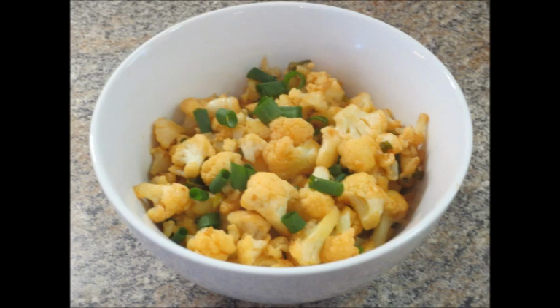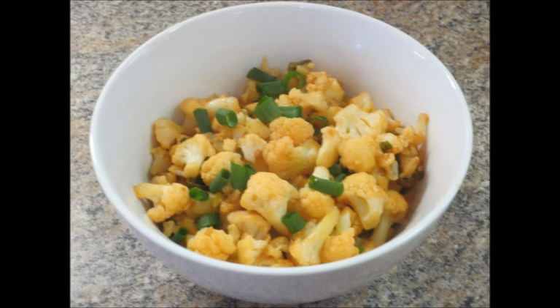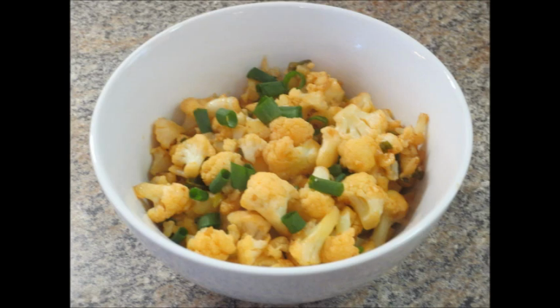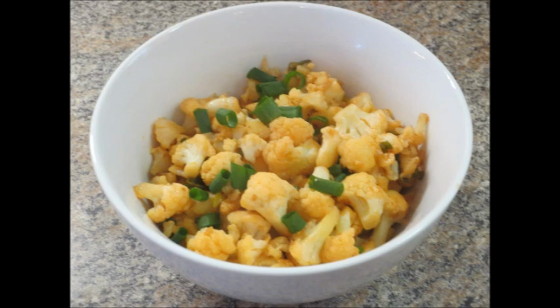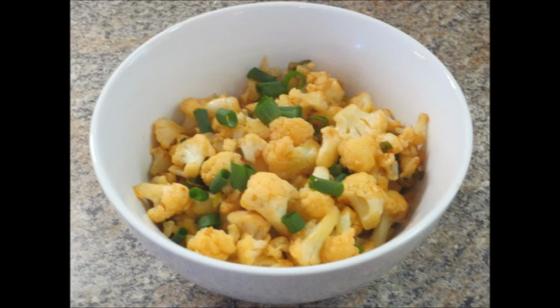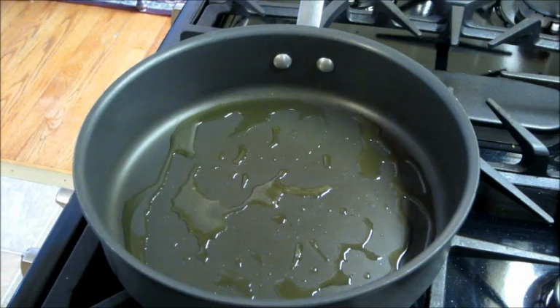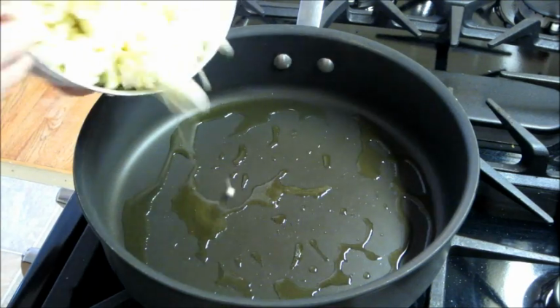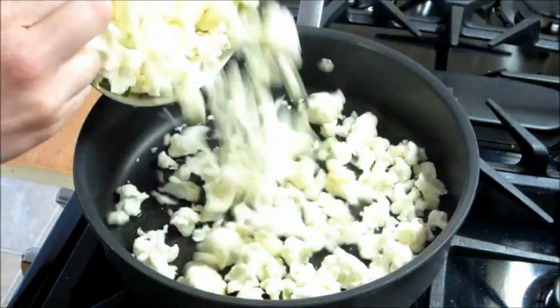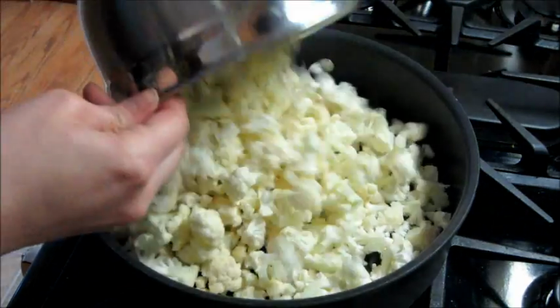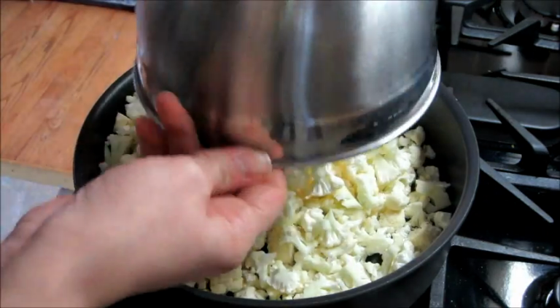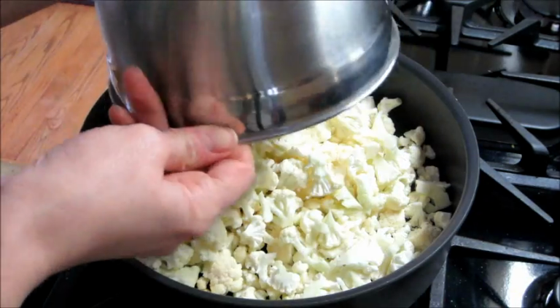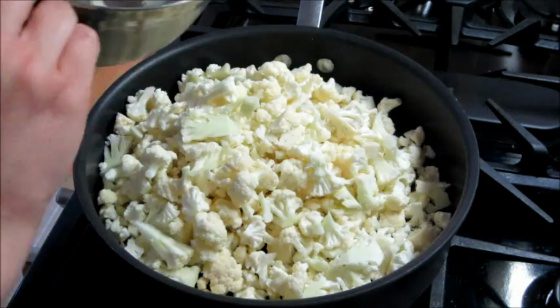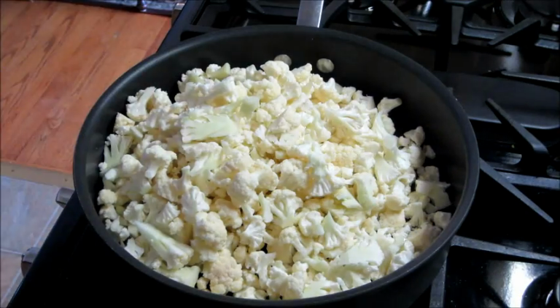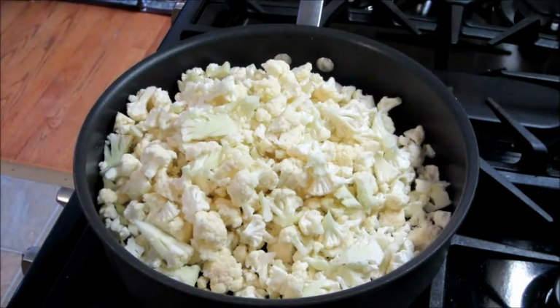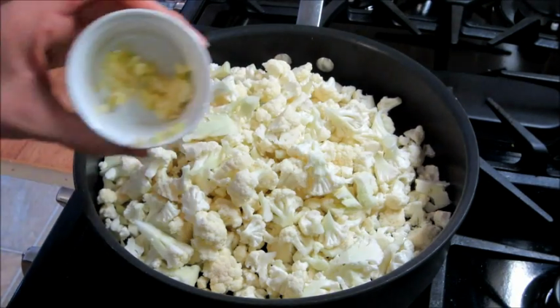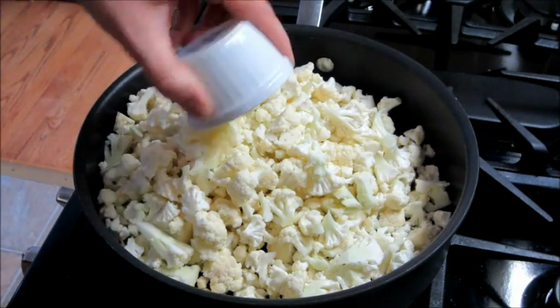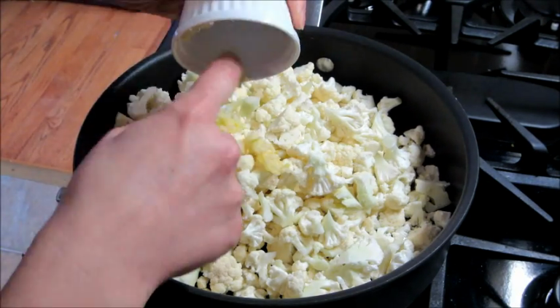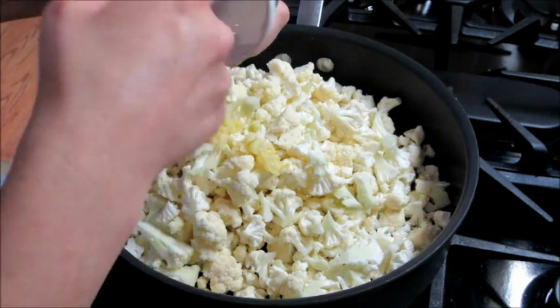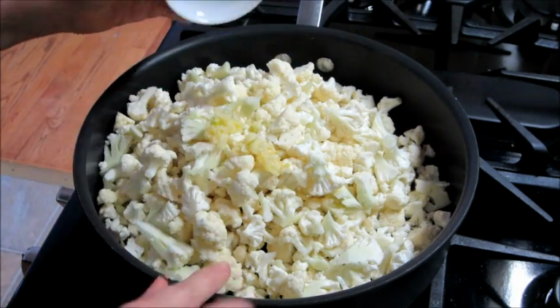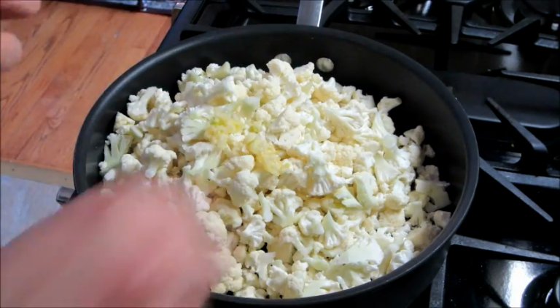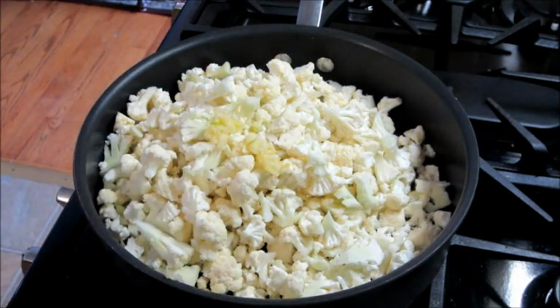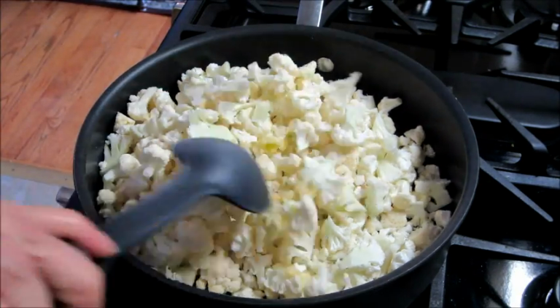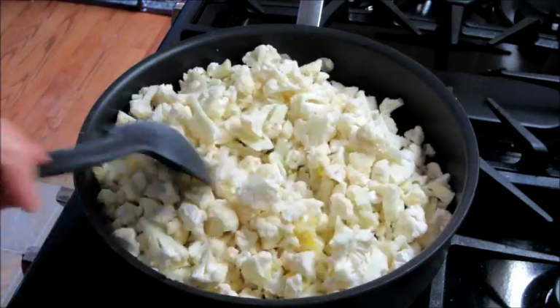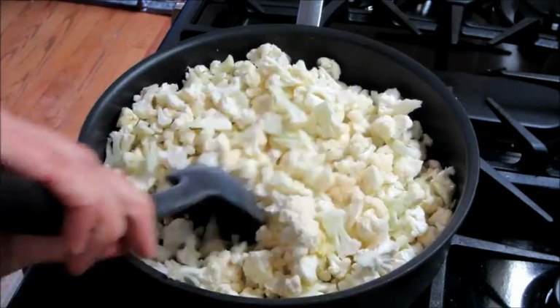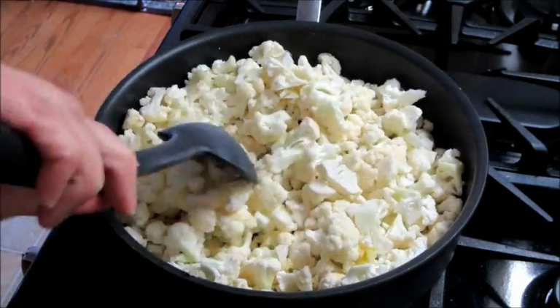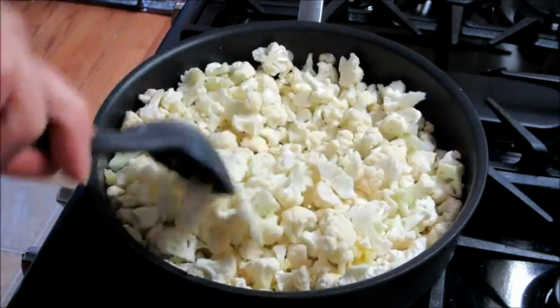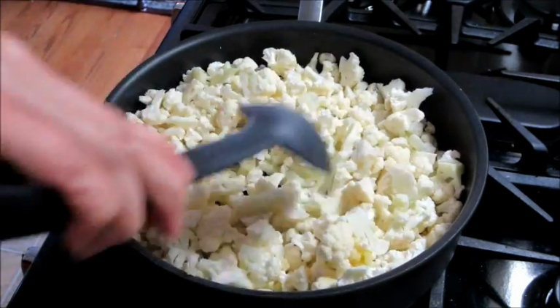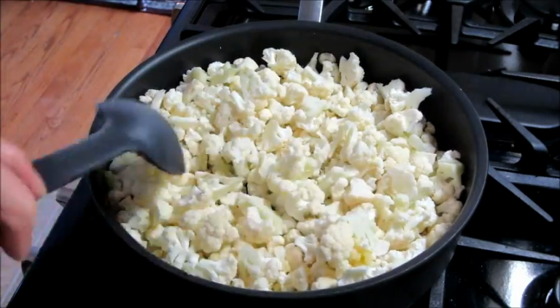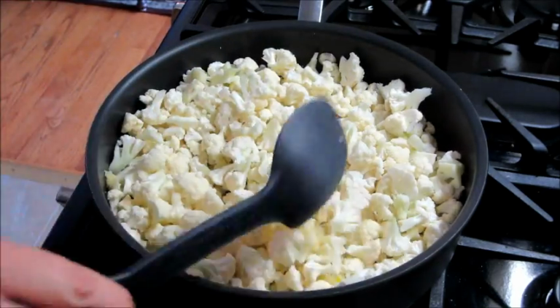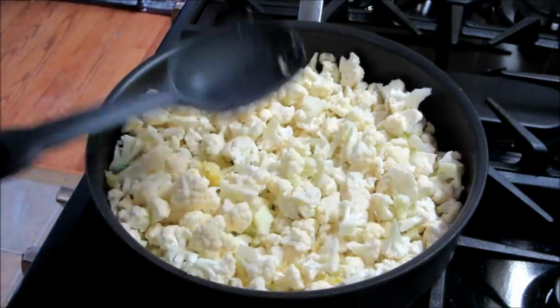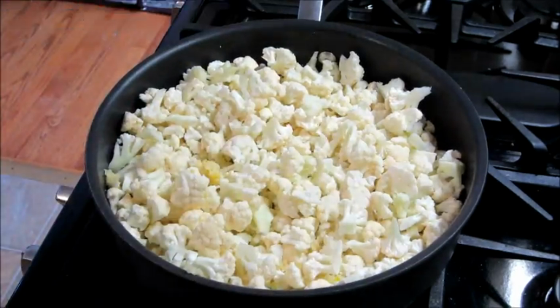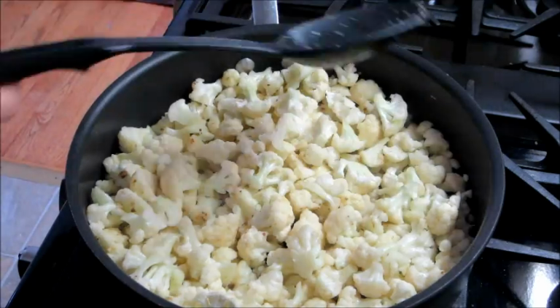Today I have a recipe for spicy cauliflower stir-fry. You're going to start by heating up some olive oil and then dumping in your cauliflower and your garlic. I broke the cauliflower up into very tiny bite-sized pieces.